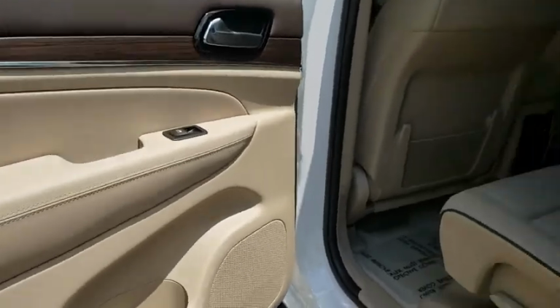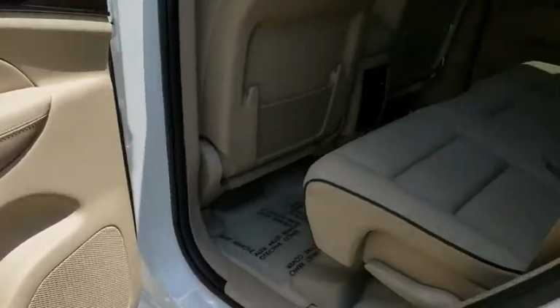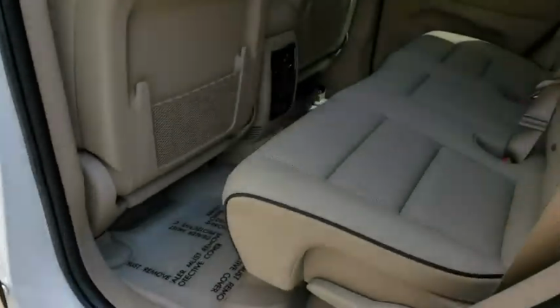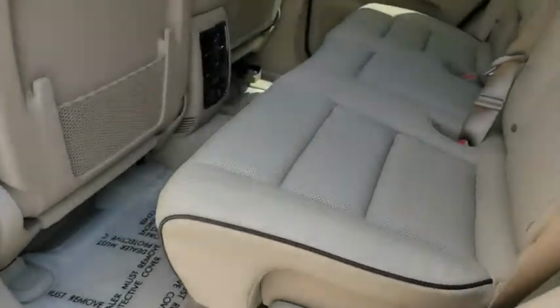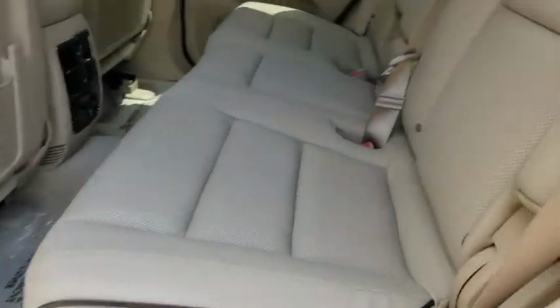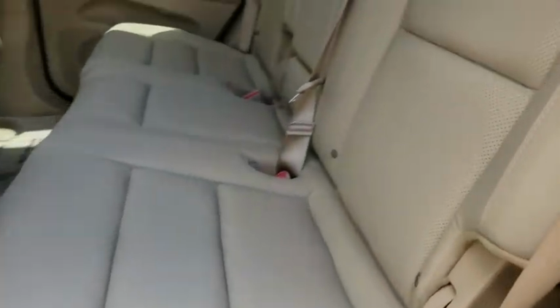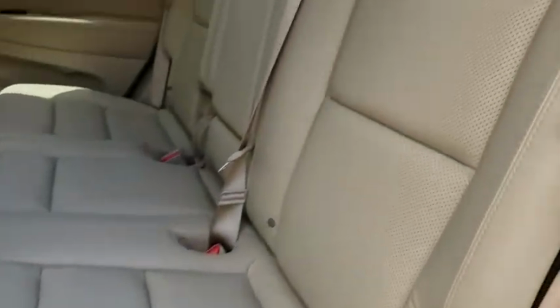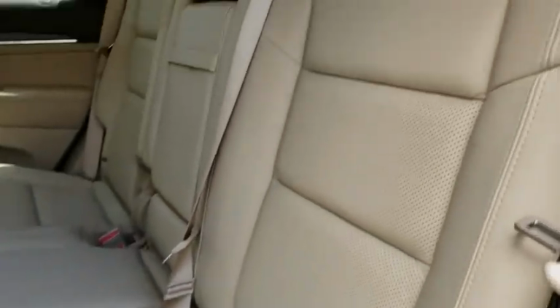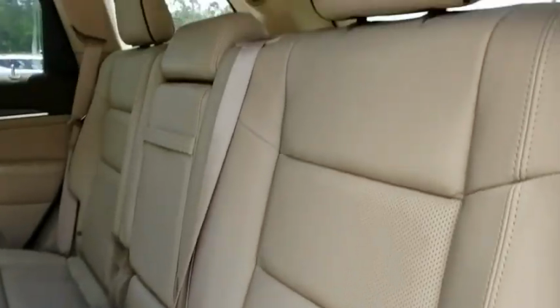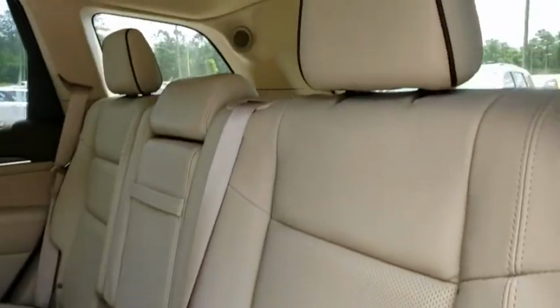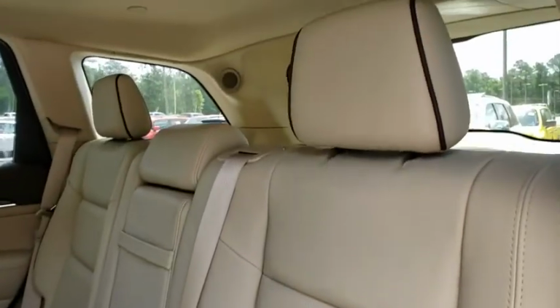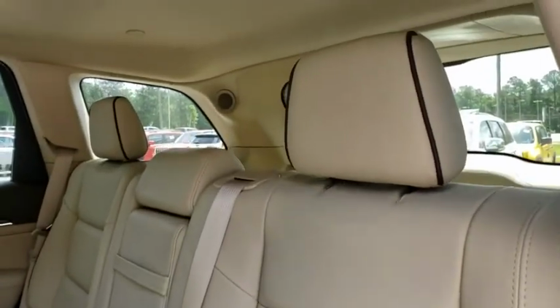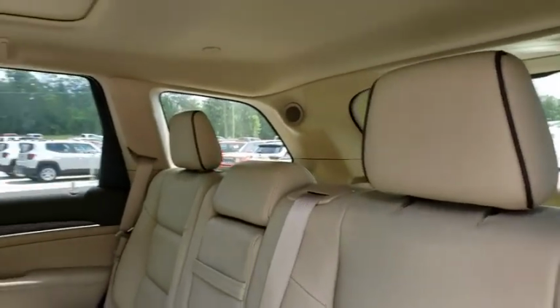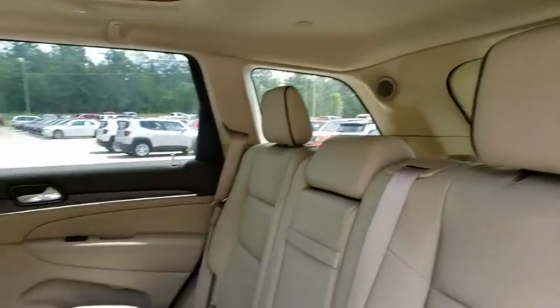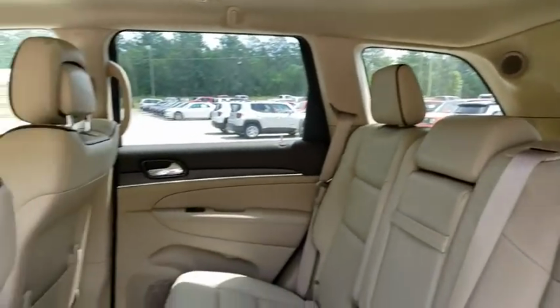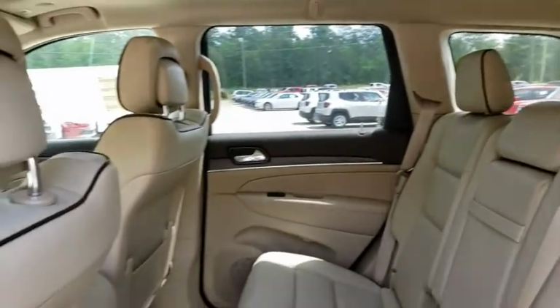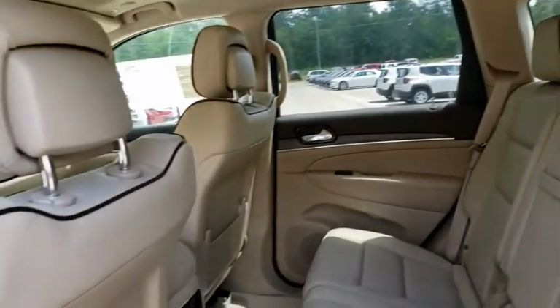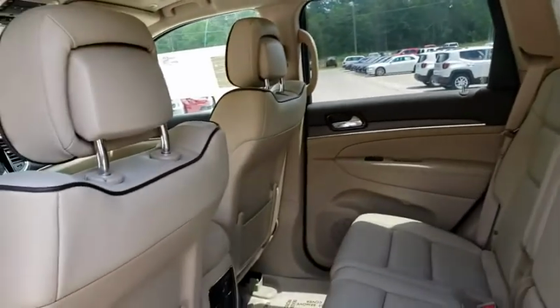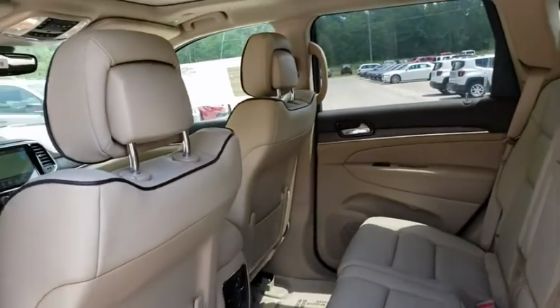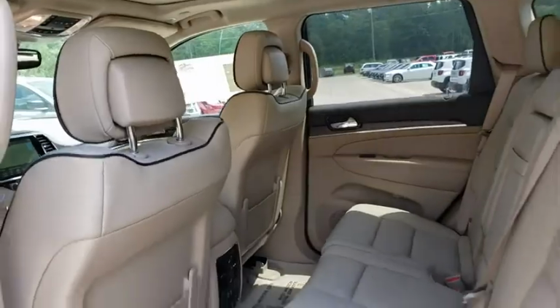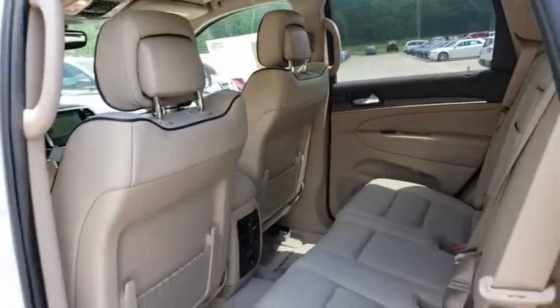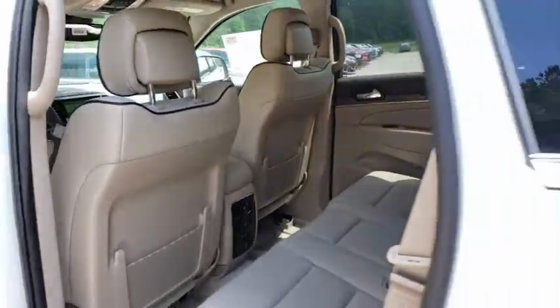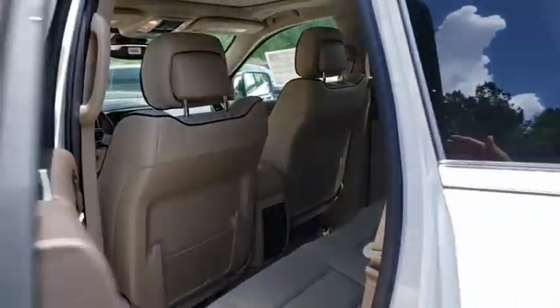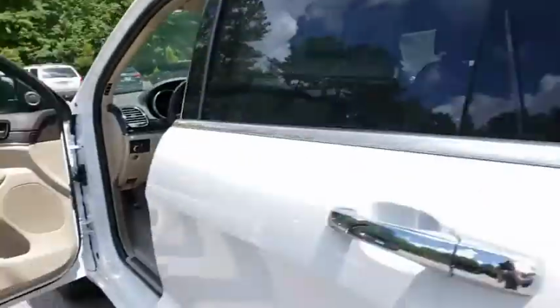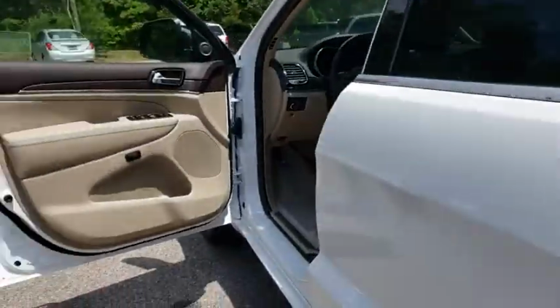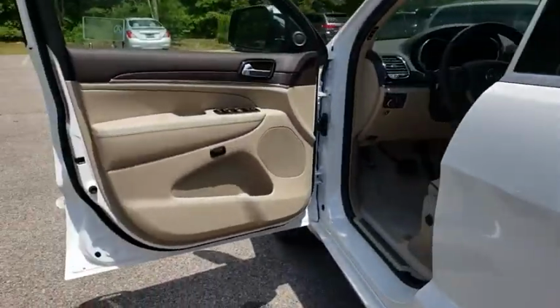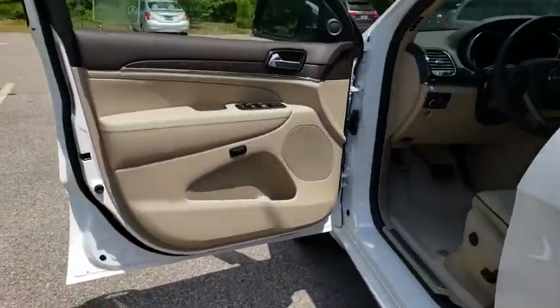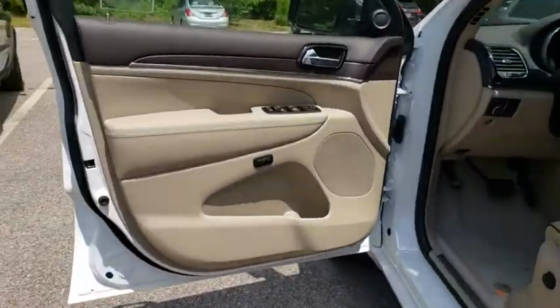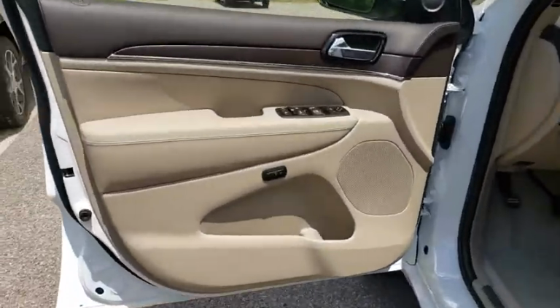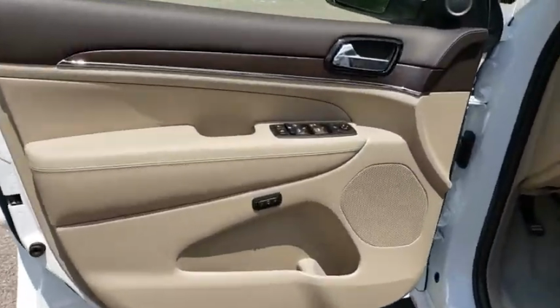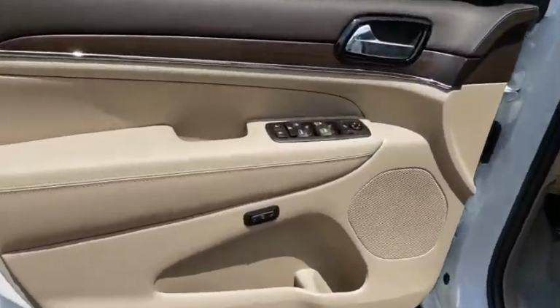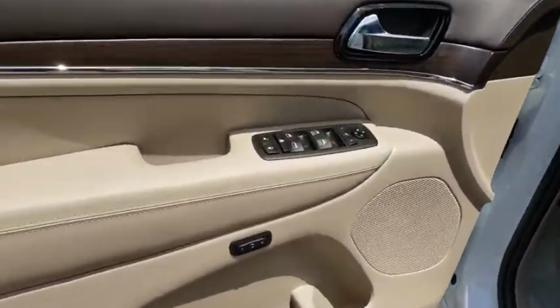Power windows, rear window defroster, compass, fog lights, trip computer, heated front seat, security system, heated steering wheel.